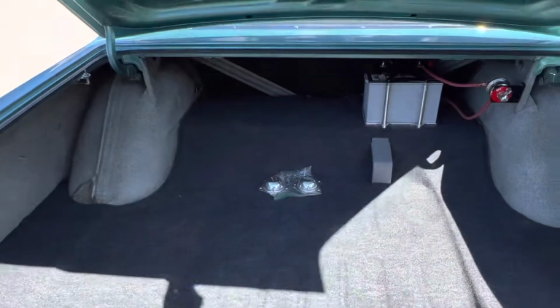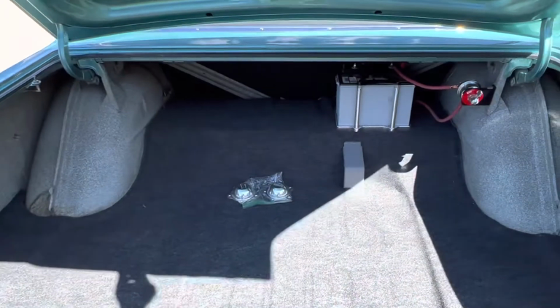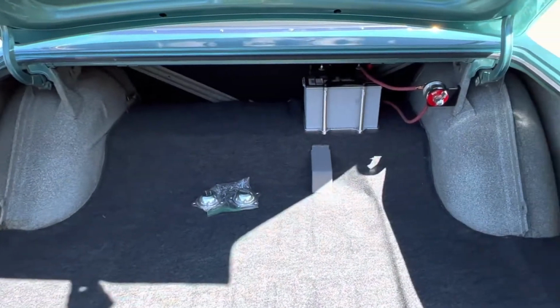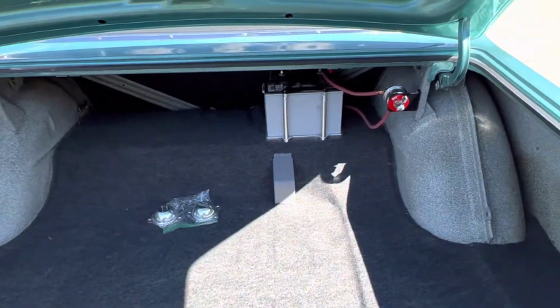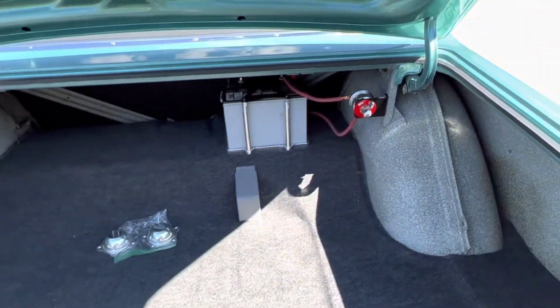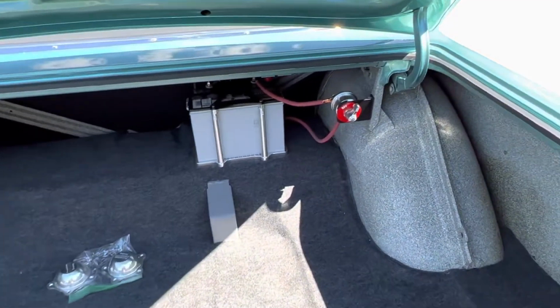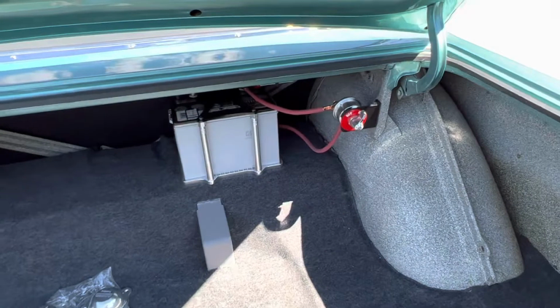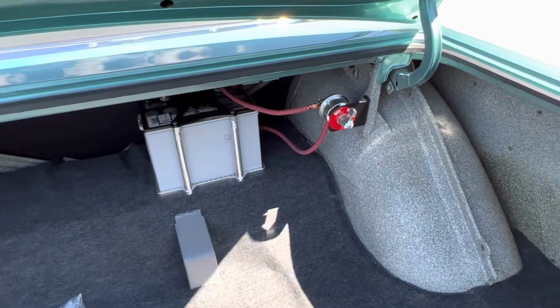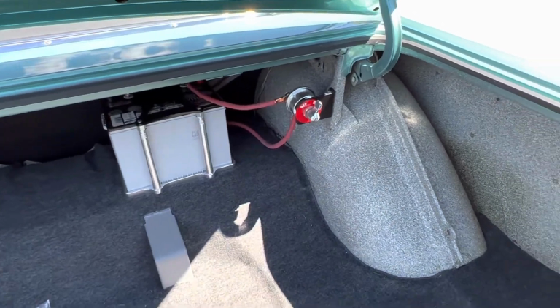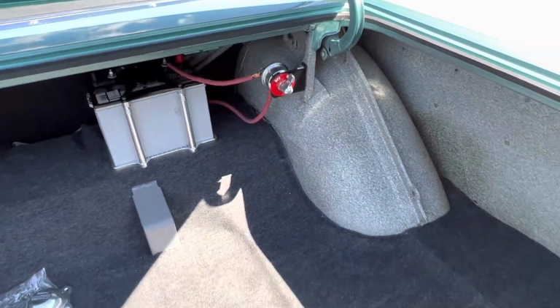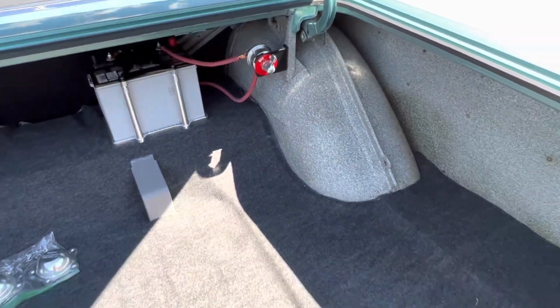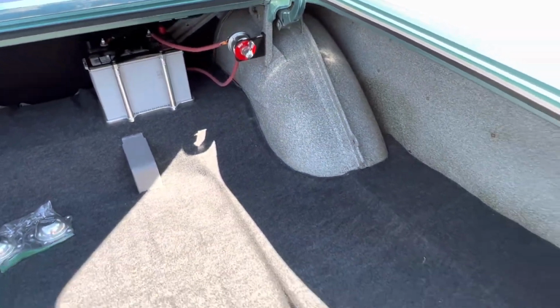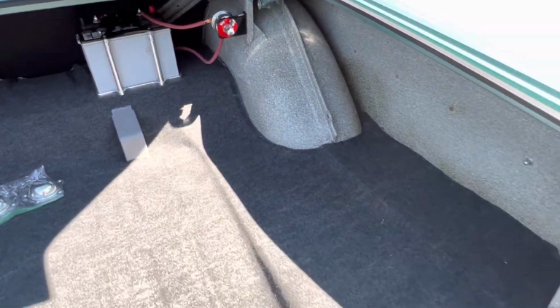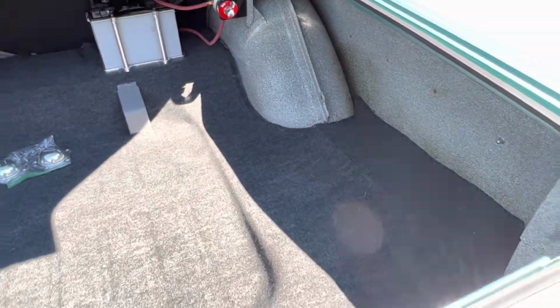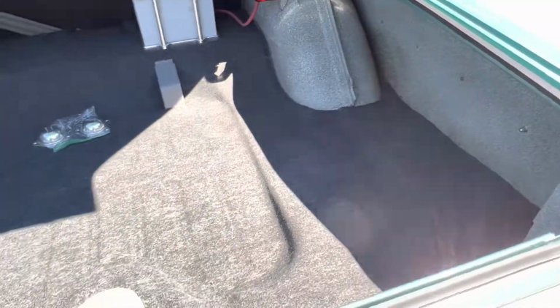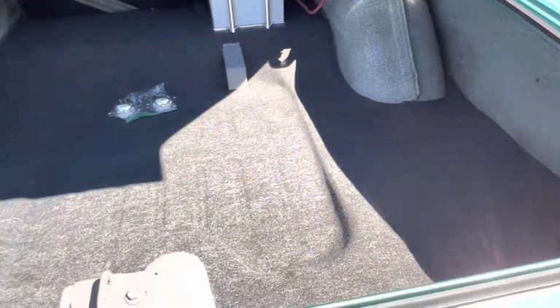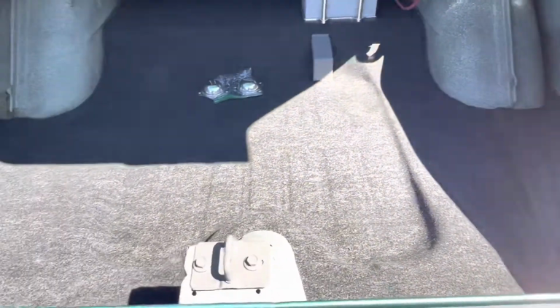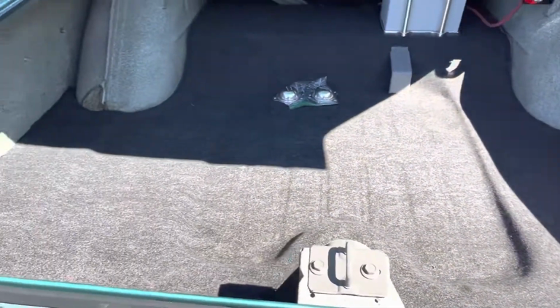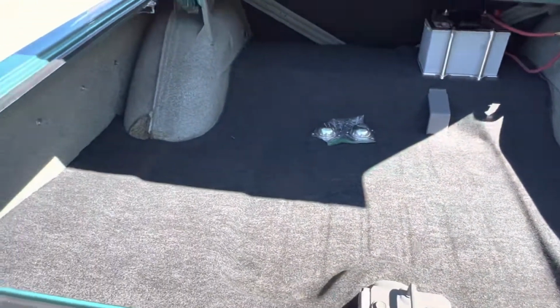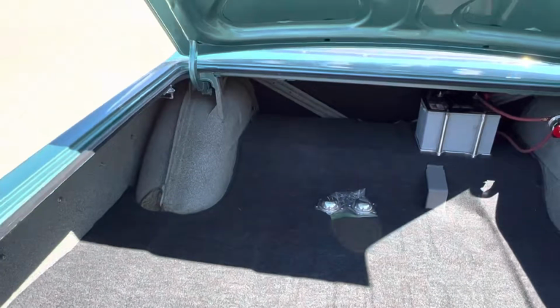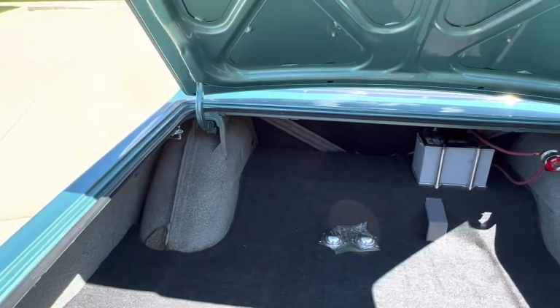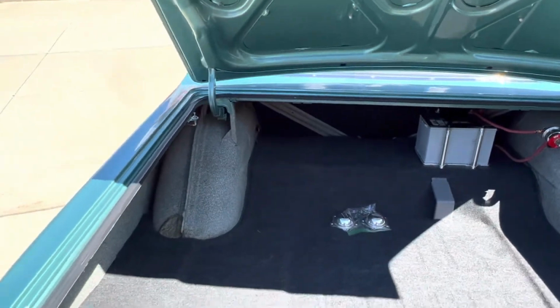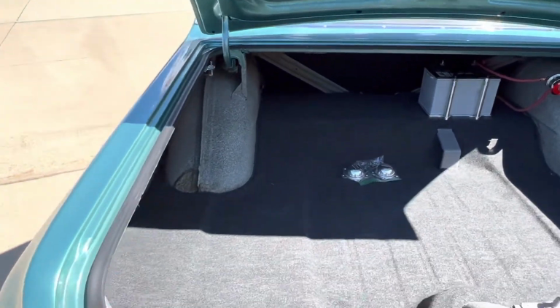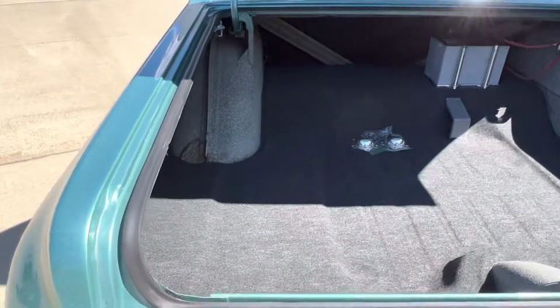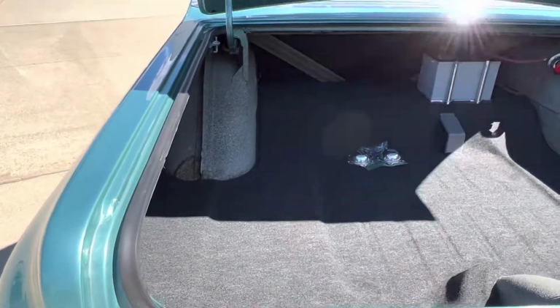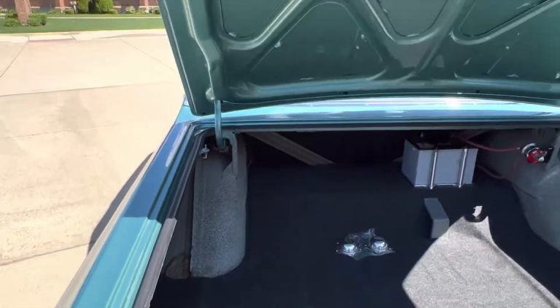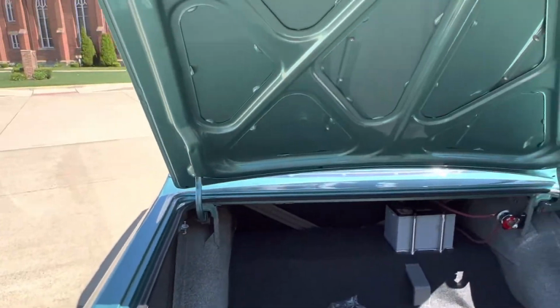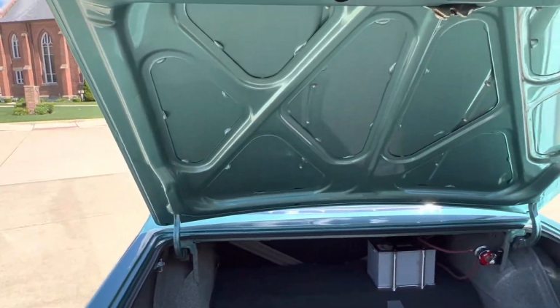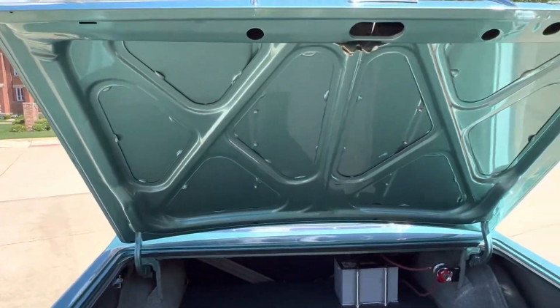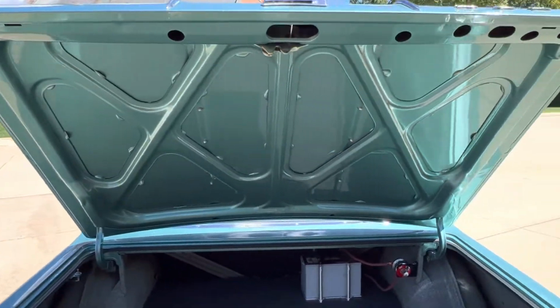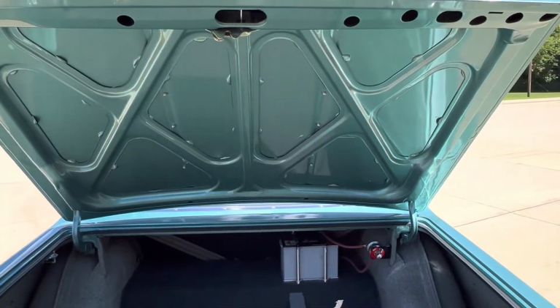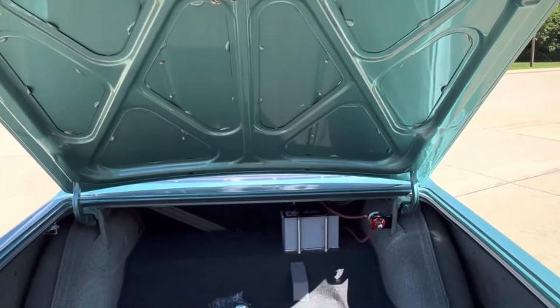Trunk's all detailed. Battery relocated to the rear. It's got your main kill there. Beautiful splatter paint, carpet kit, all your jams and rubbers. Bottom side of the deck lid is all painted.